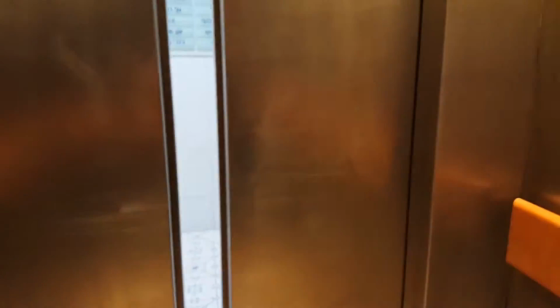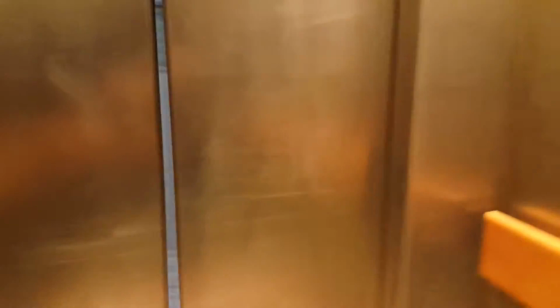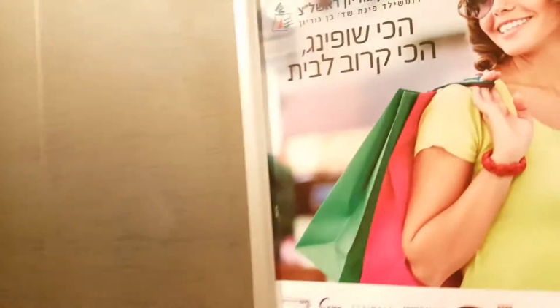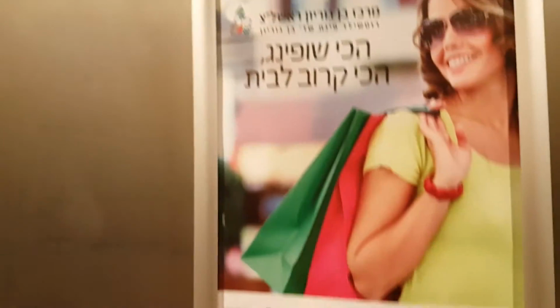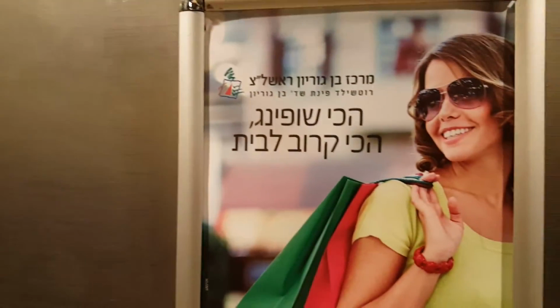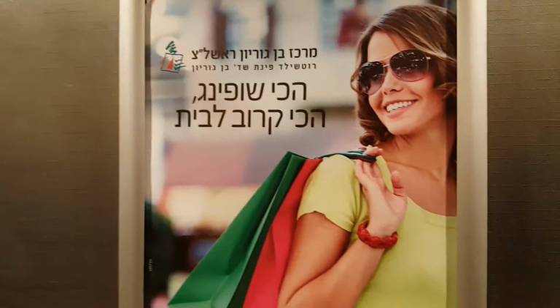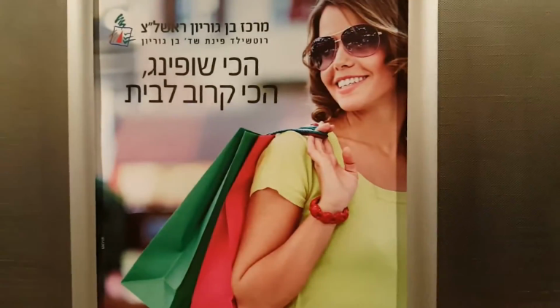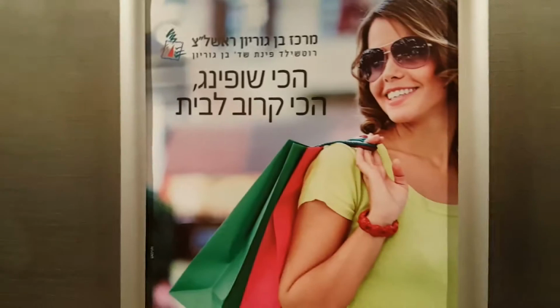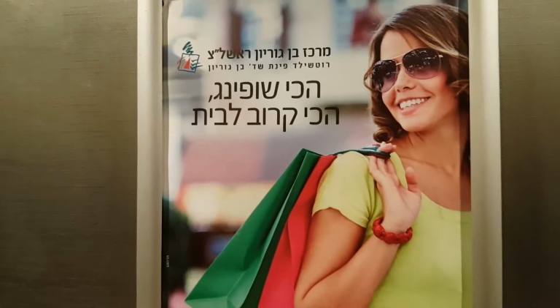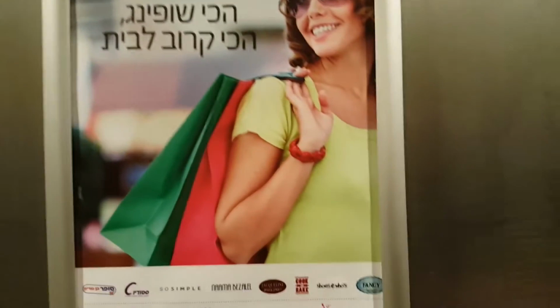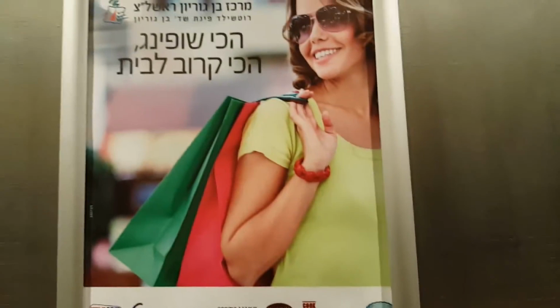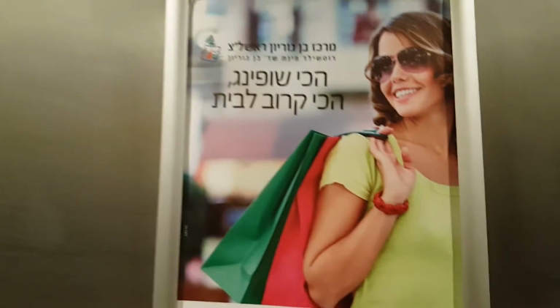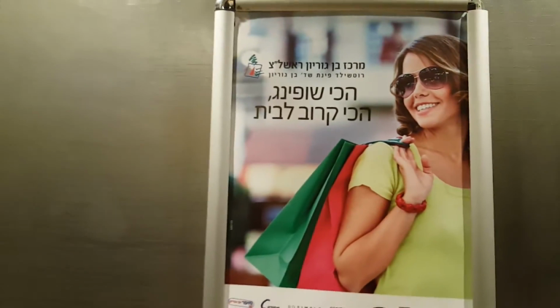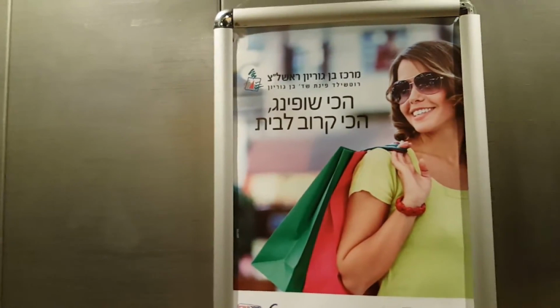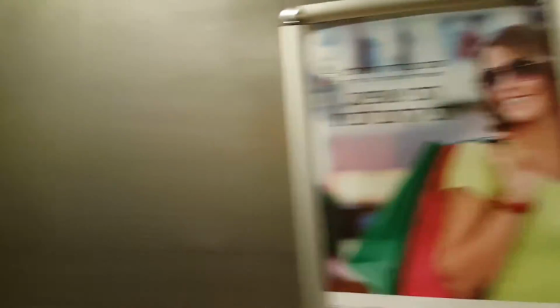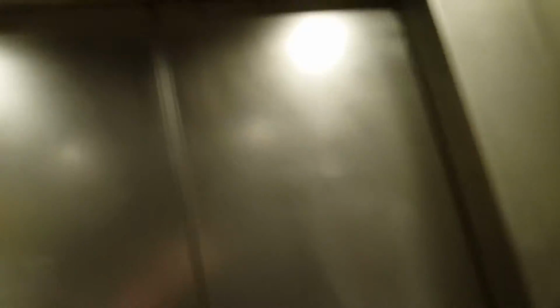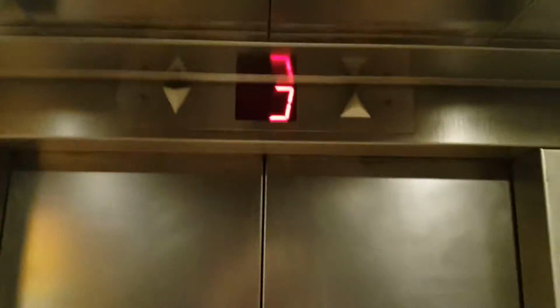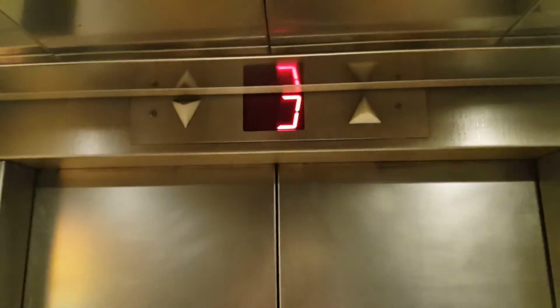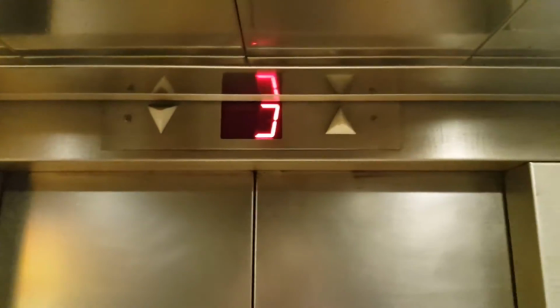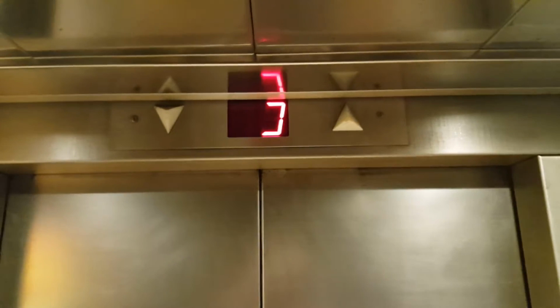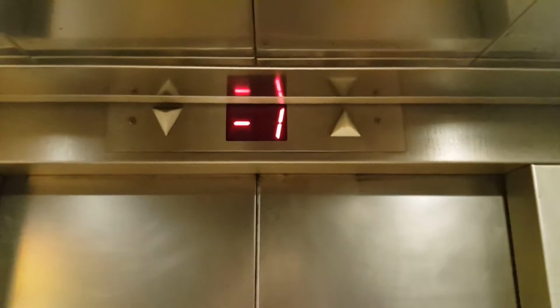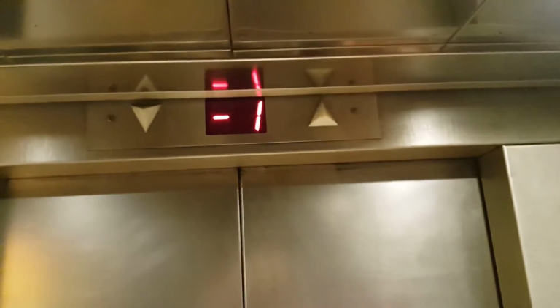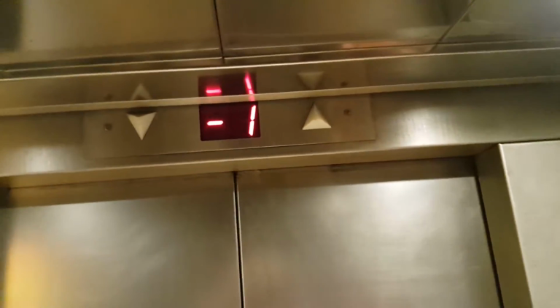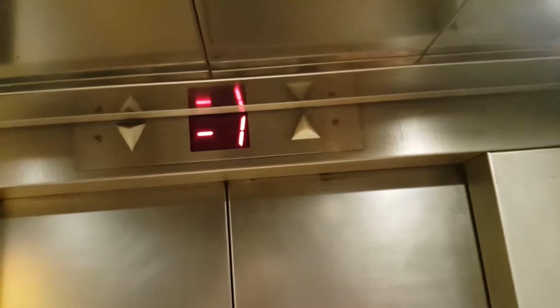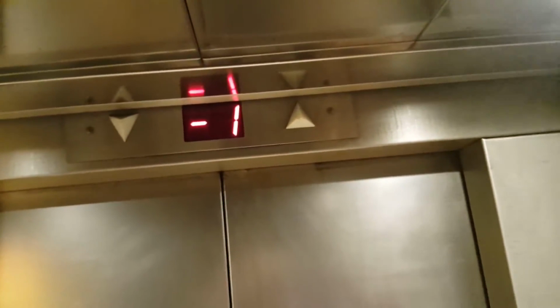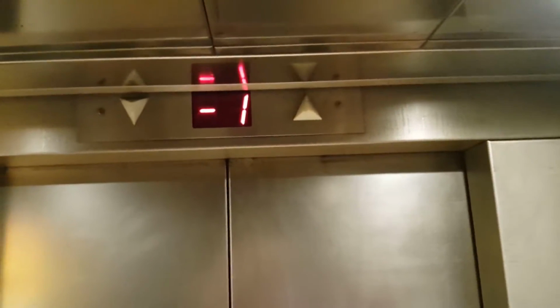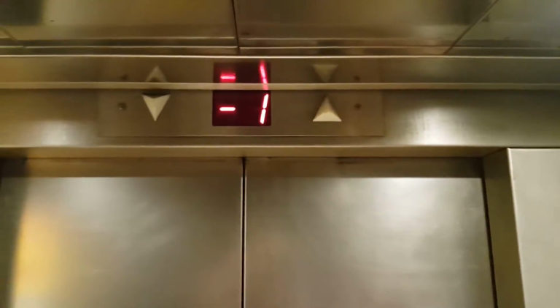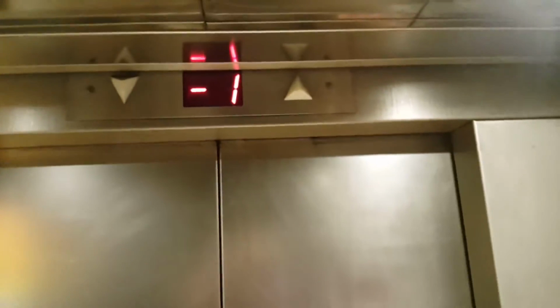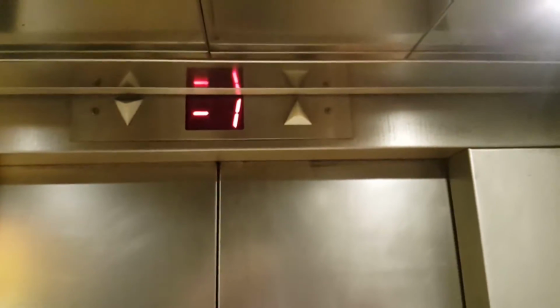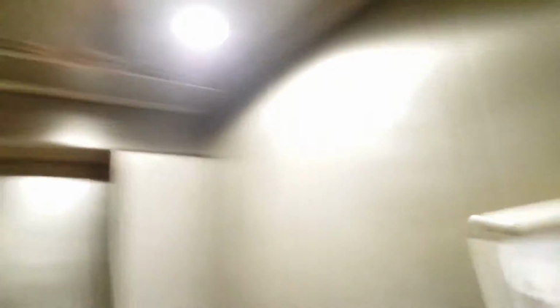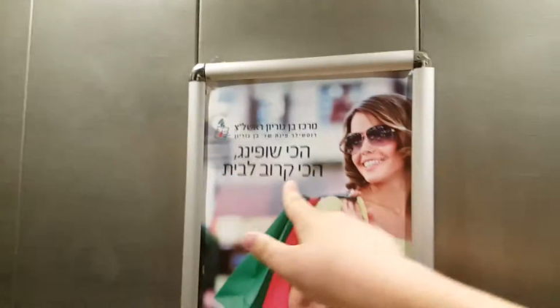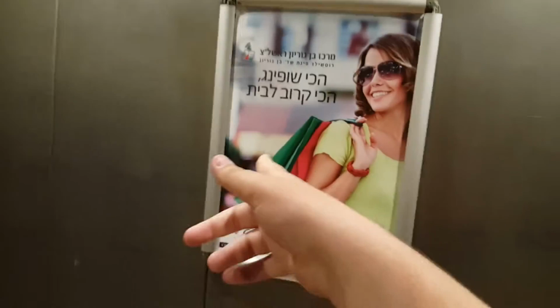I'll tell you, here's the famous — I can't explain this, I don't know how to say that, but — oh yeah — advertisement for this center.